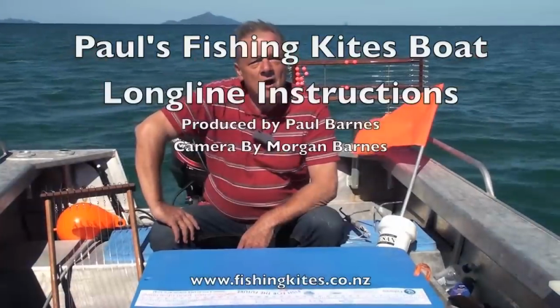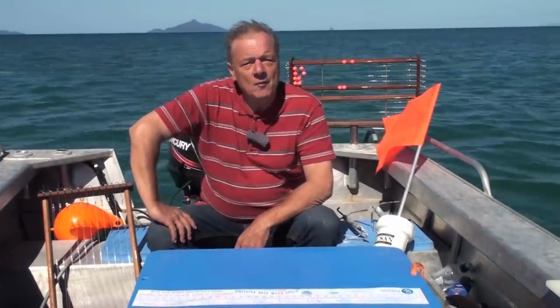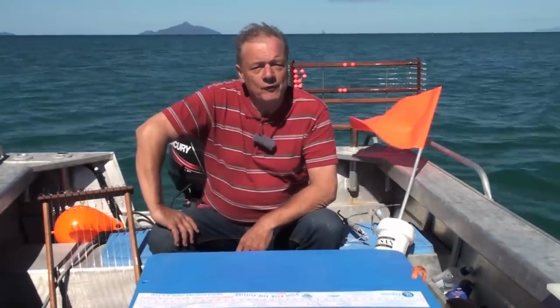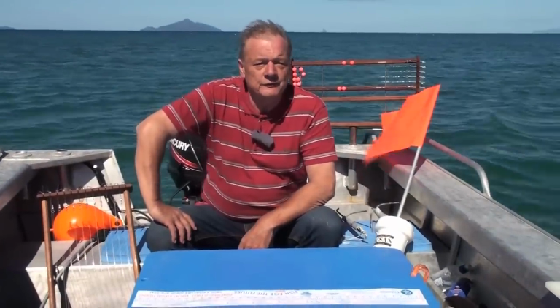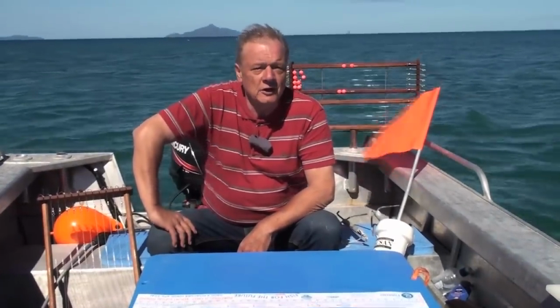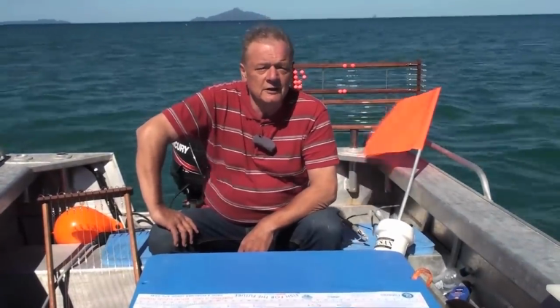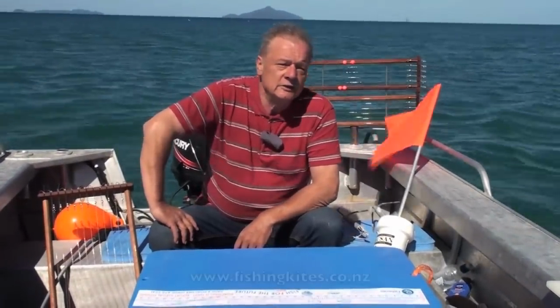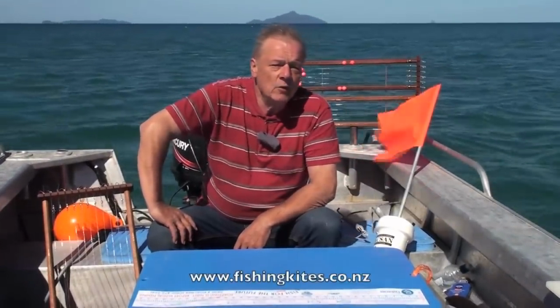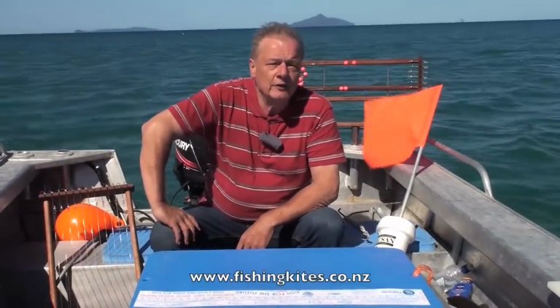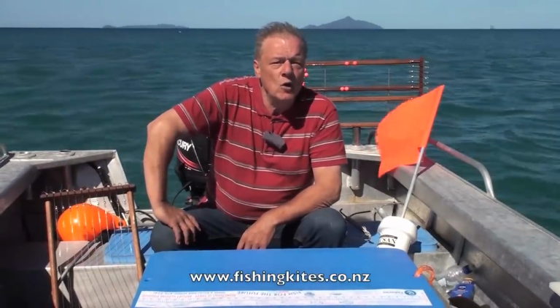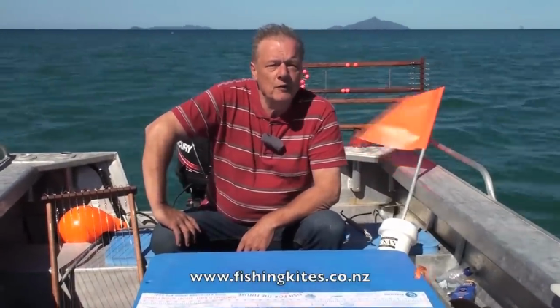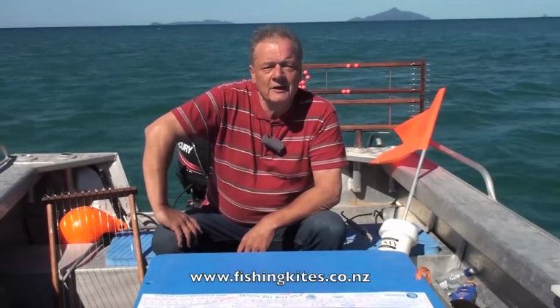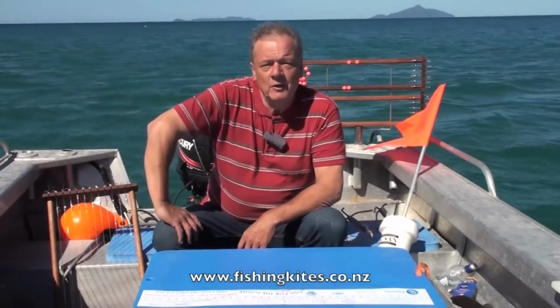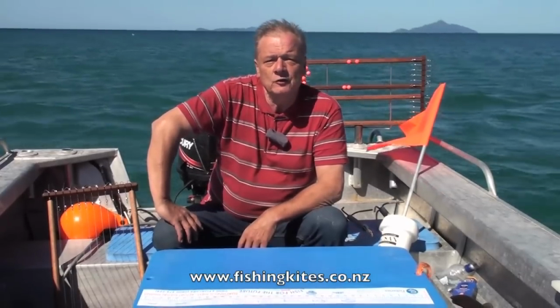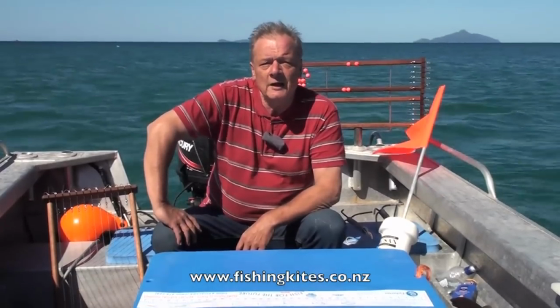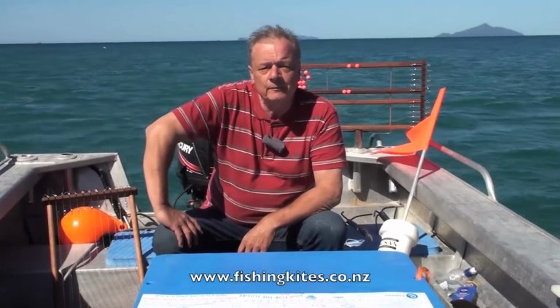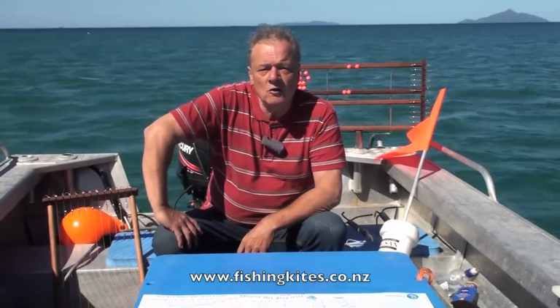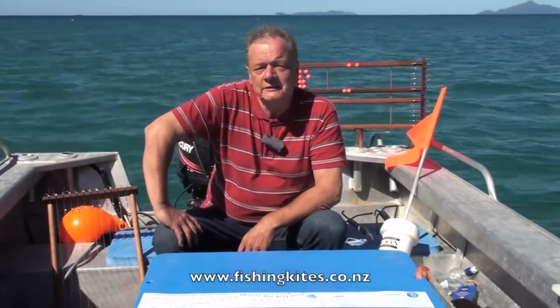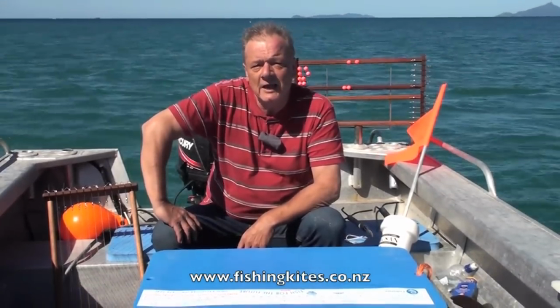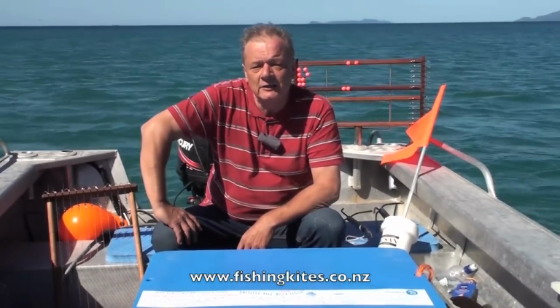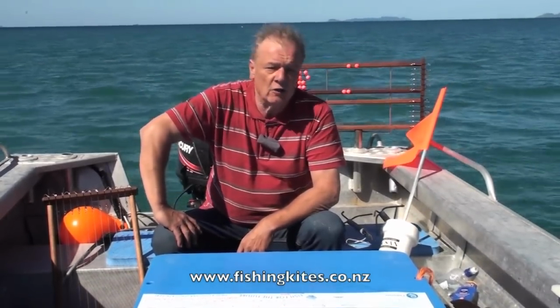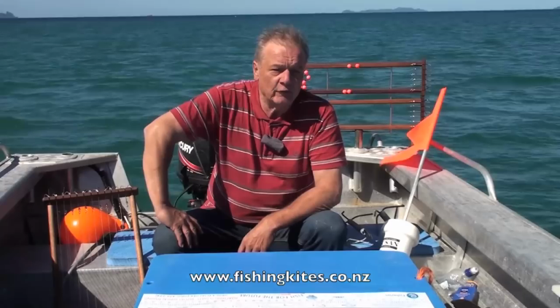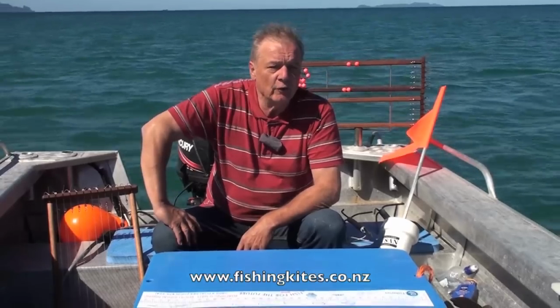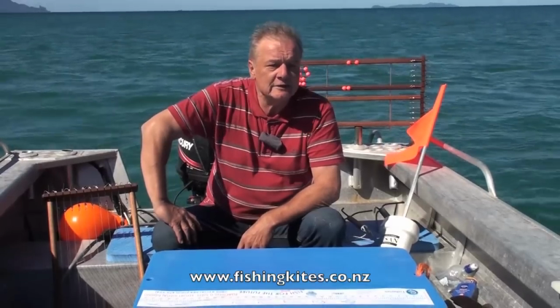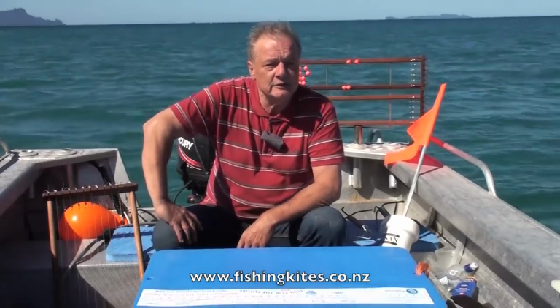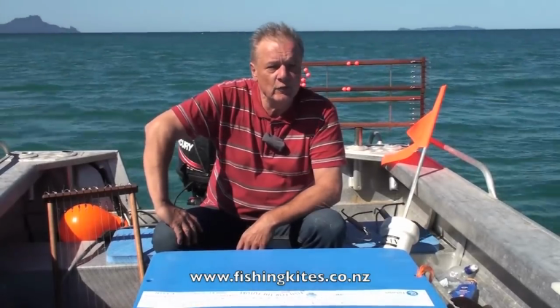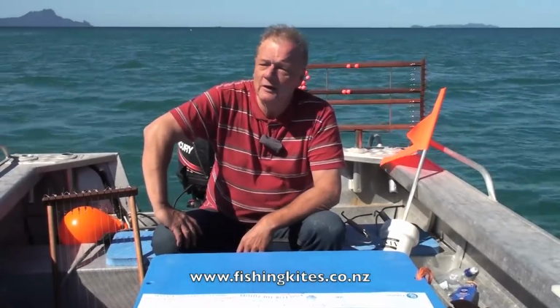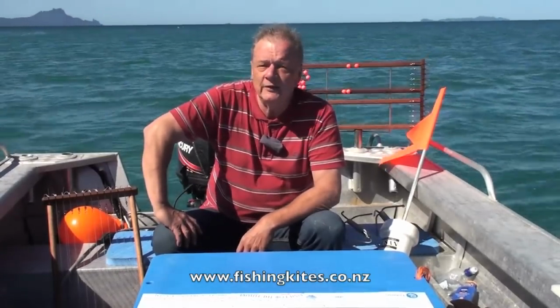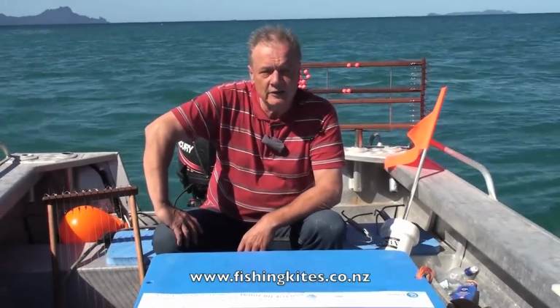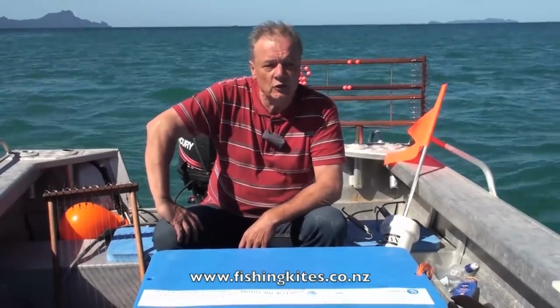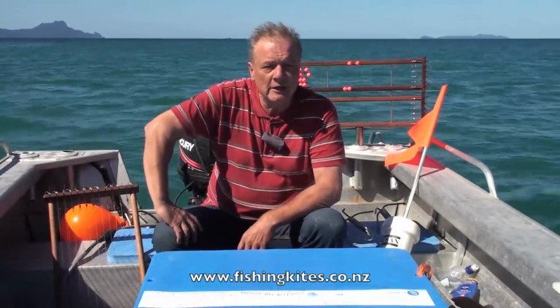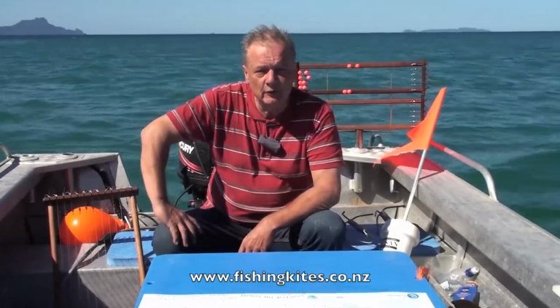Hi, I'm Paul from Paul's Fishing Kites. Today we're off the mouth of the Waipu River and we're going to run a boat longline single-handed. I'll run through the whole thing step by step for you and at the end of this you'll be an expert.